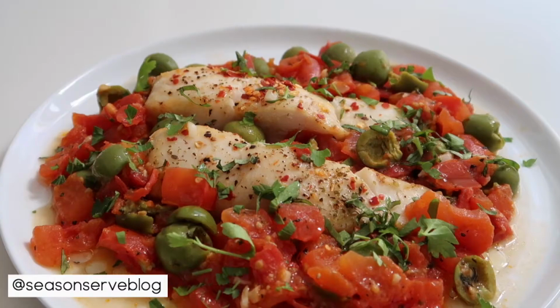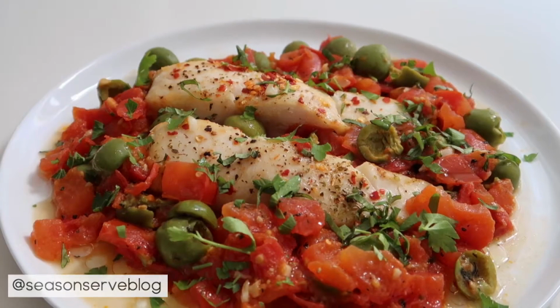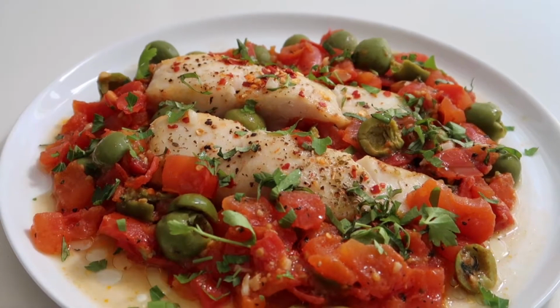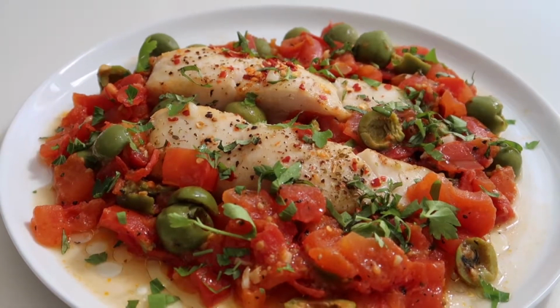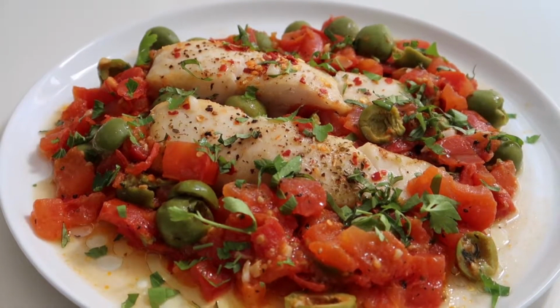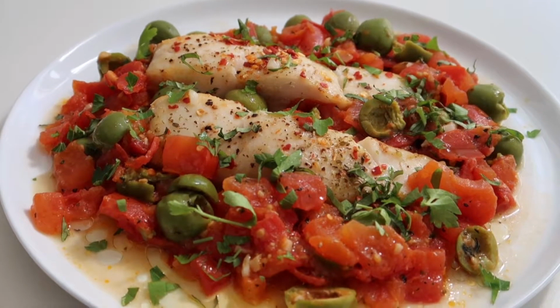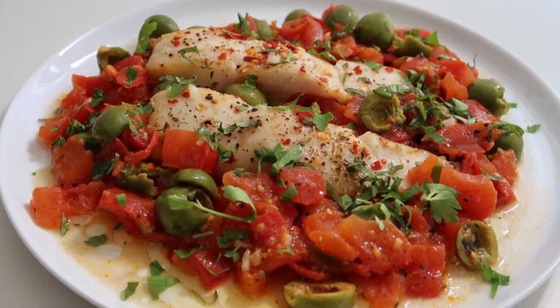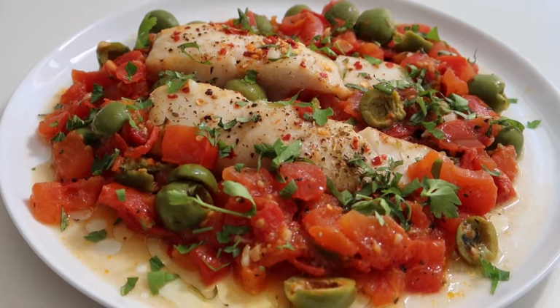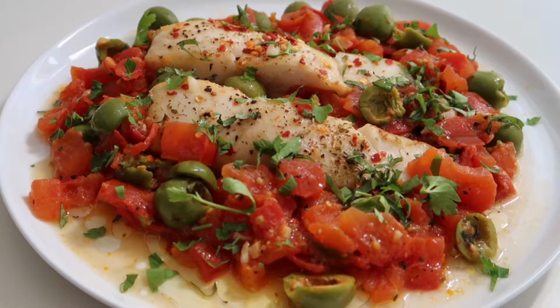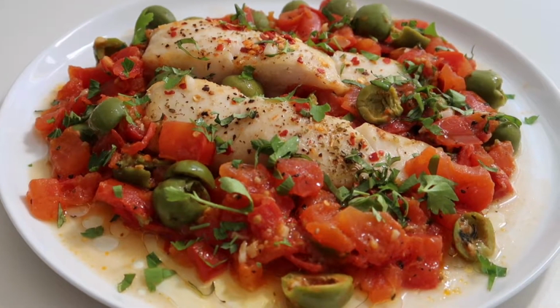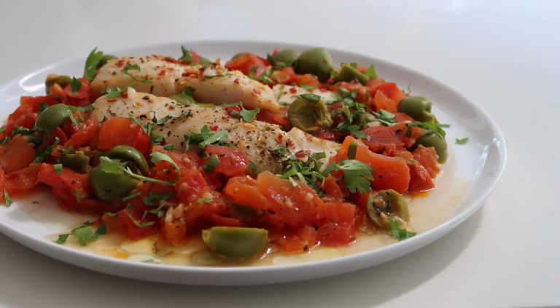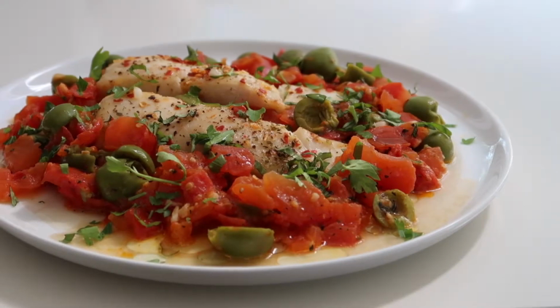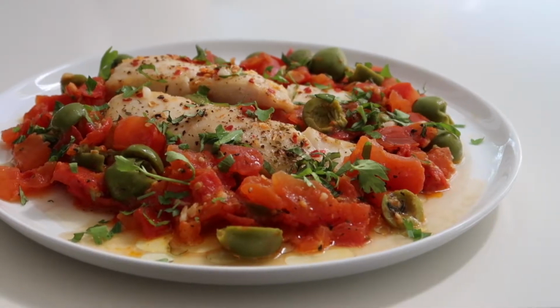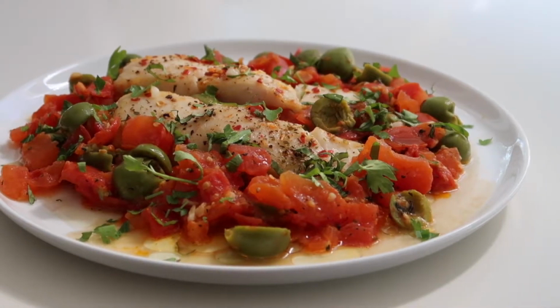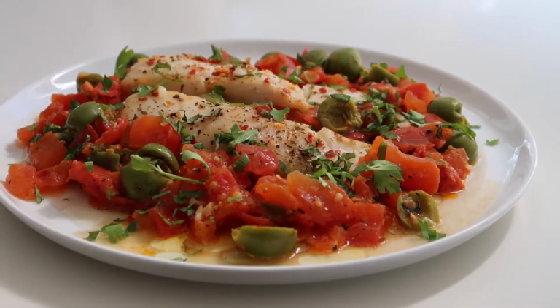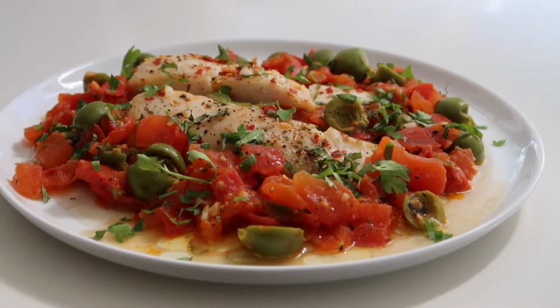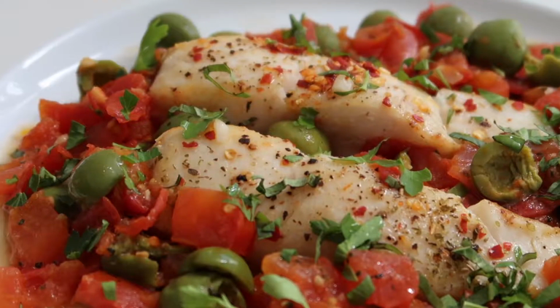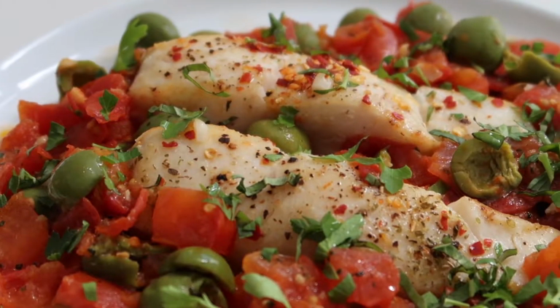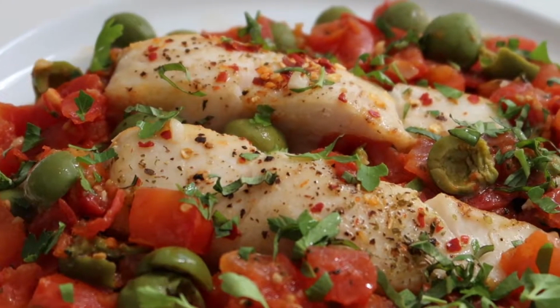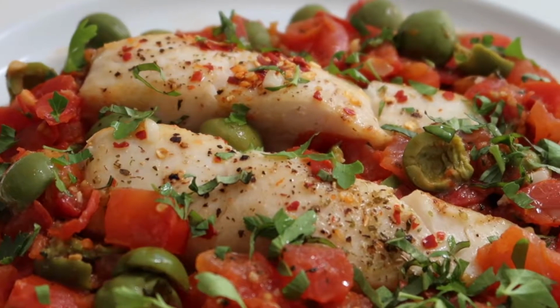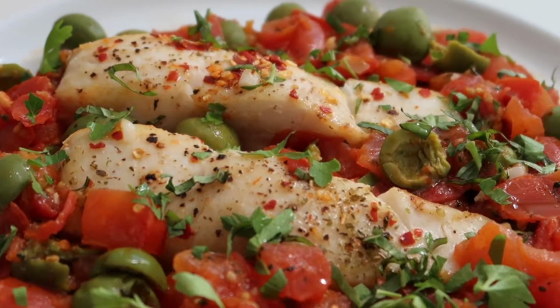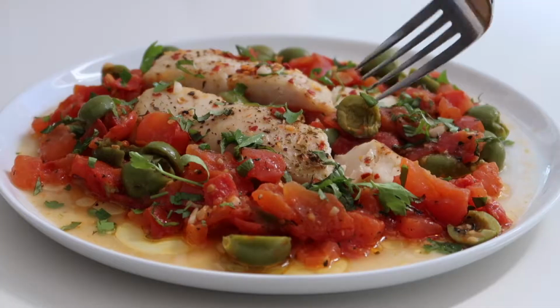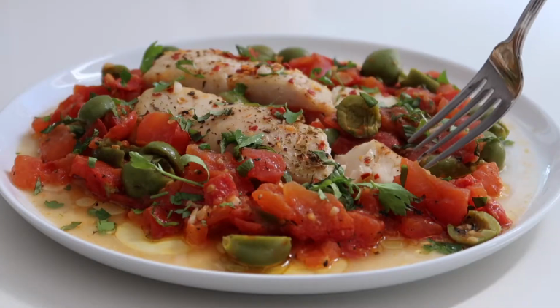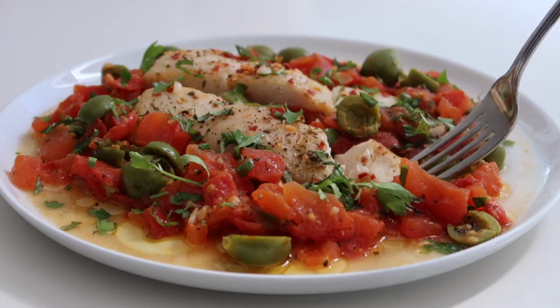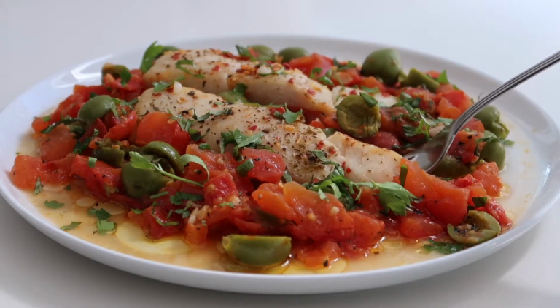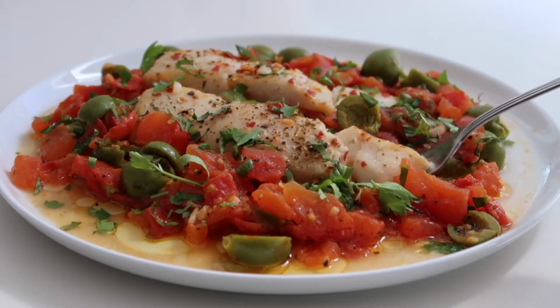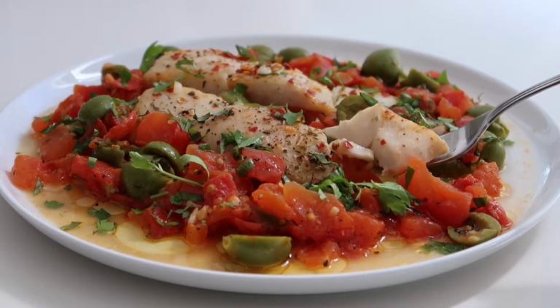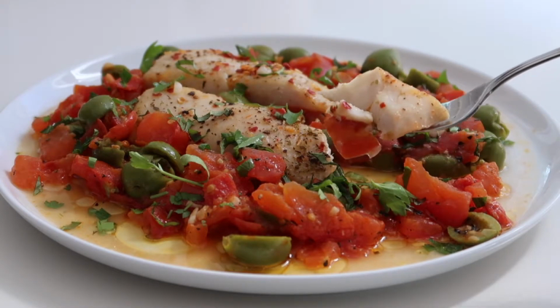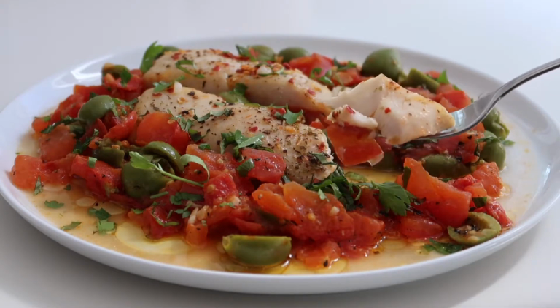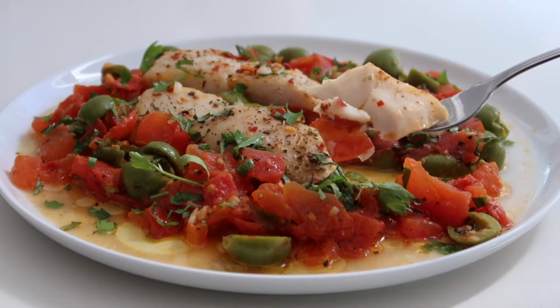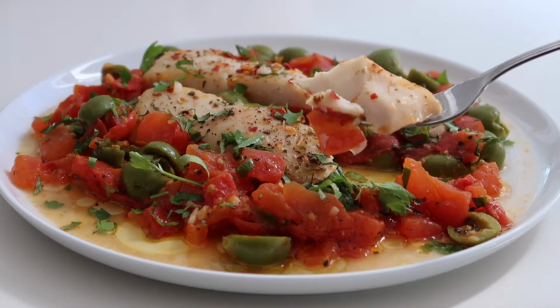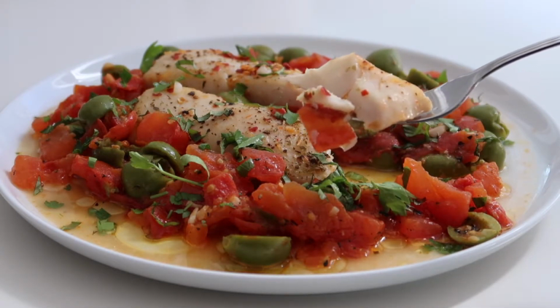Not only is this meal light and healthy, it requires very few ingredients and you only have to cook it in one frying pan, which makes cleanup super easy. So if you want to see how I make my Mediterranean style halibut, just keep on watching.